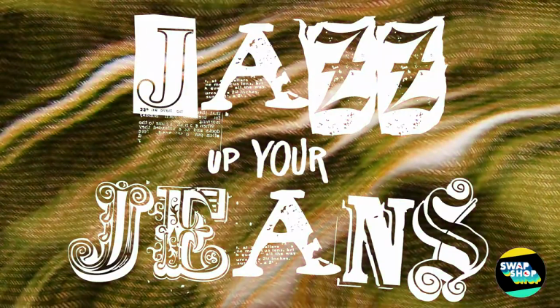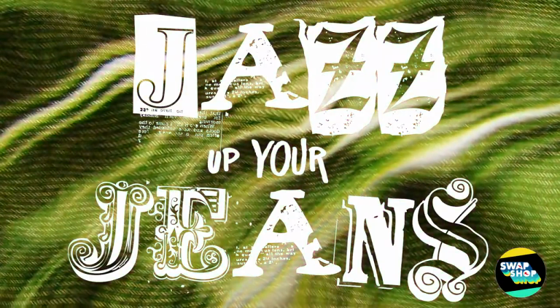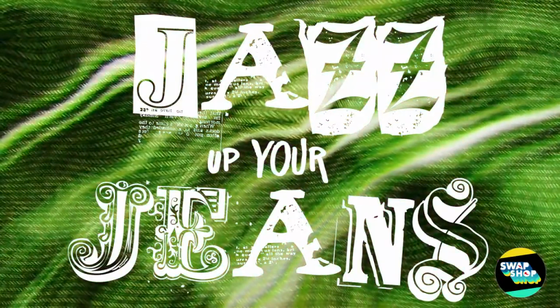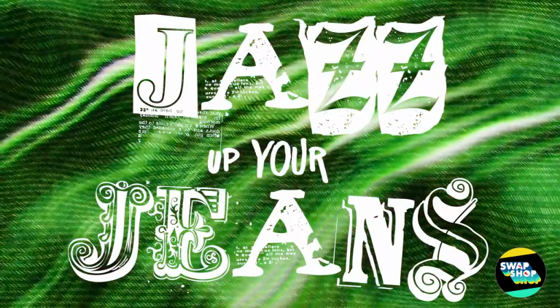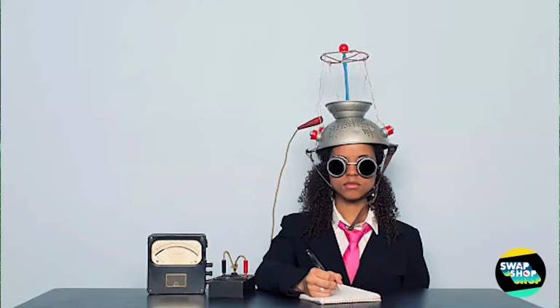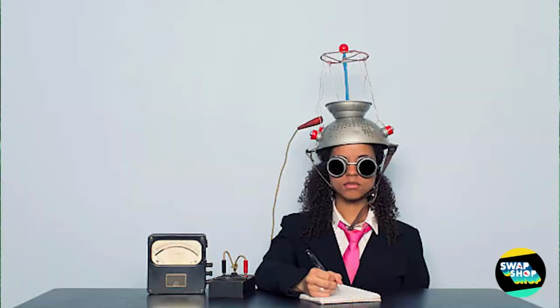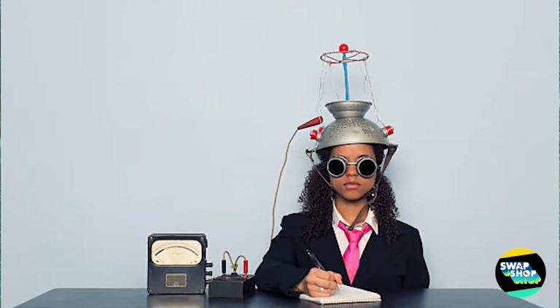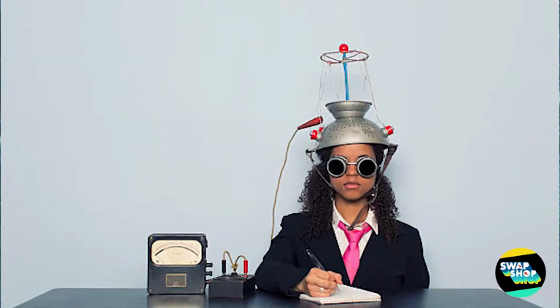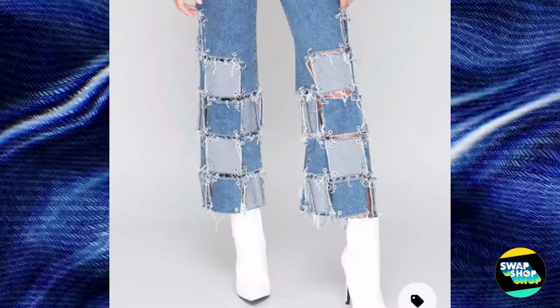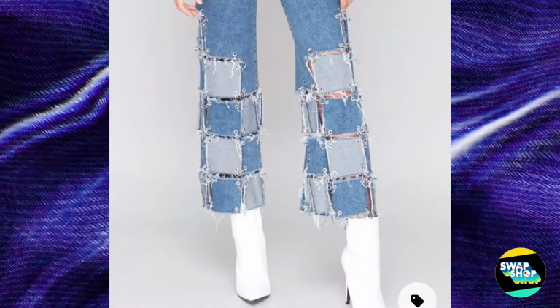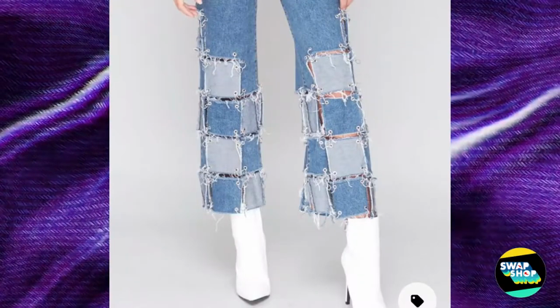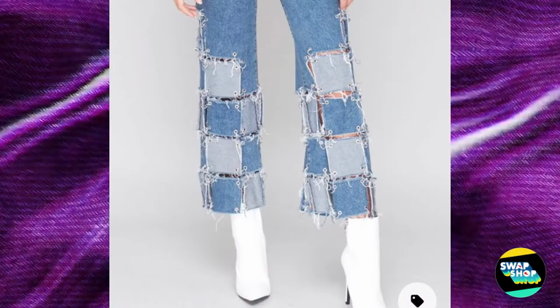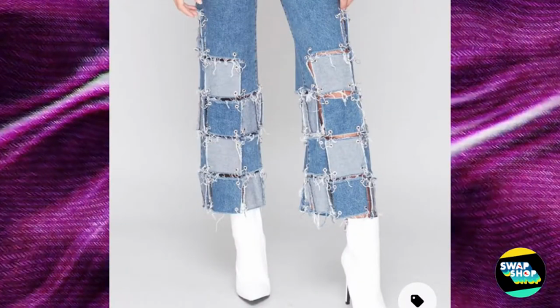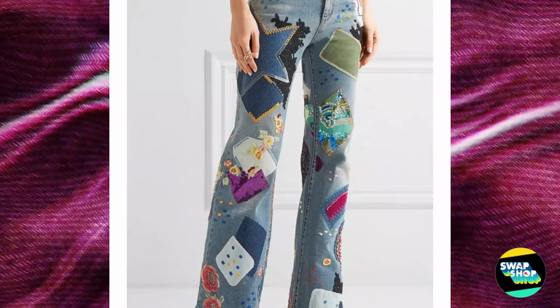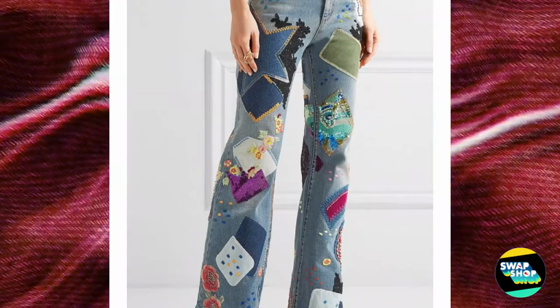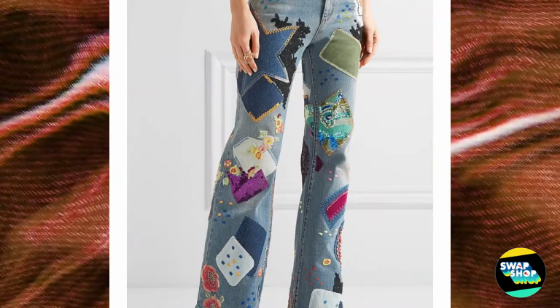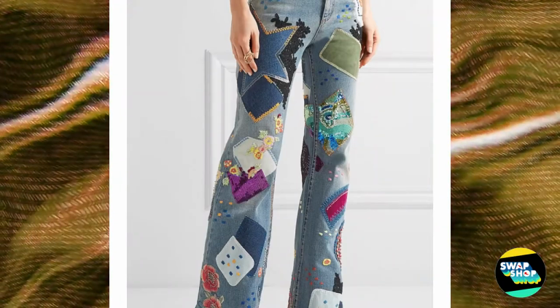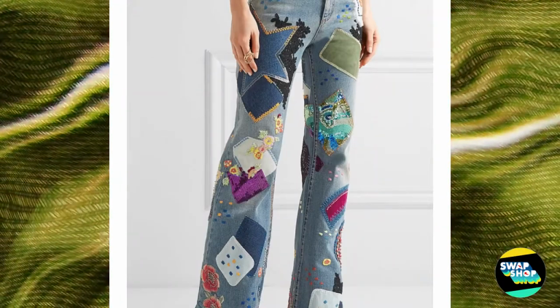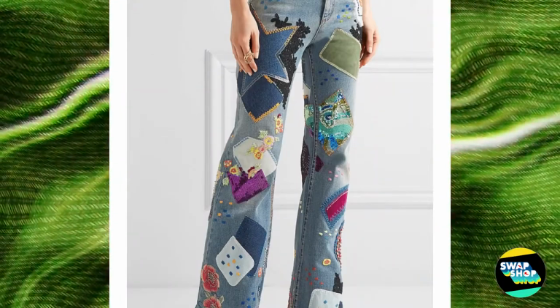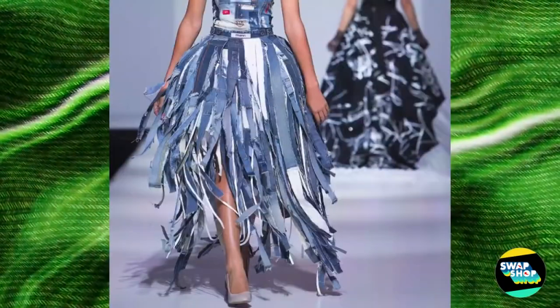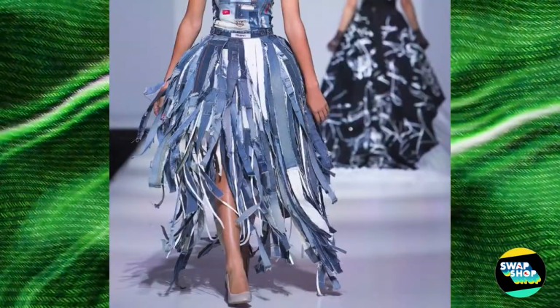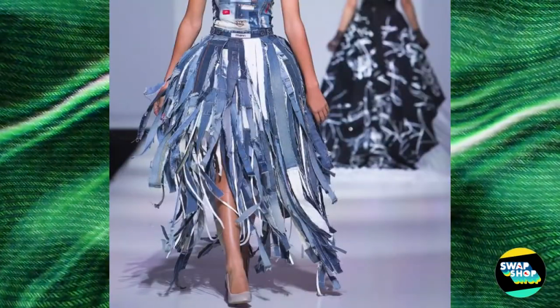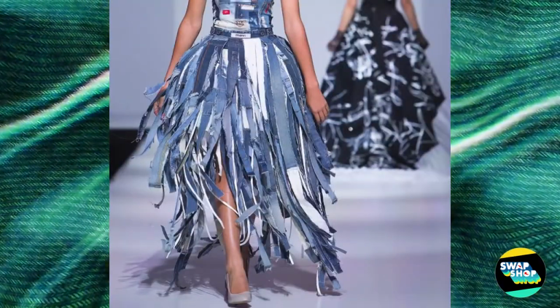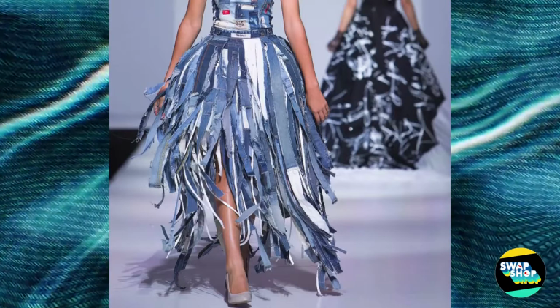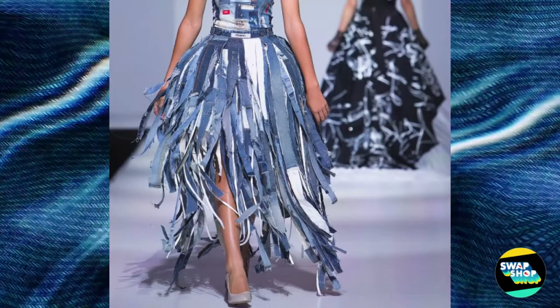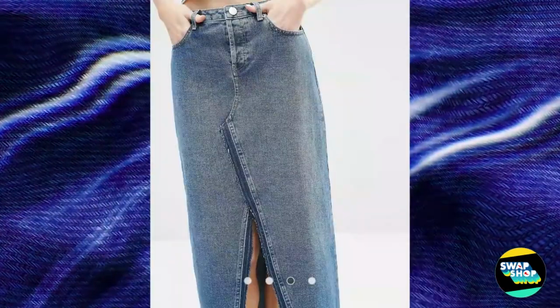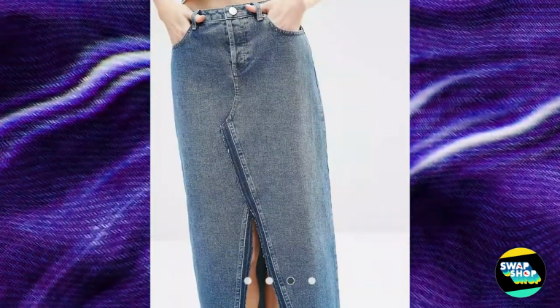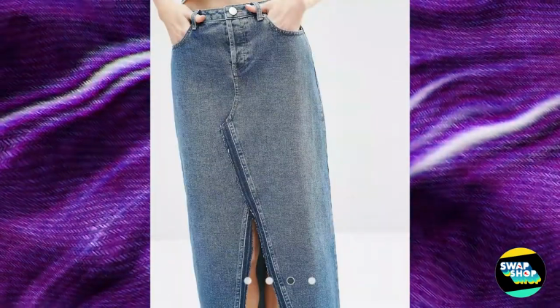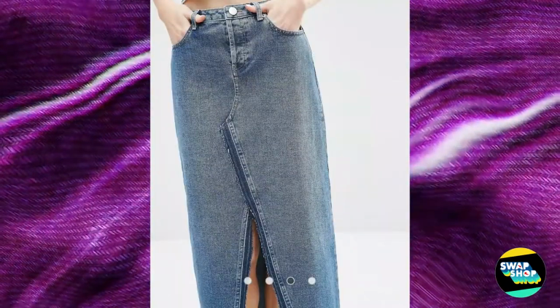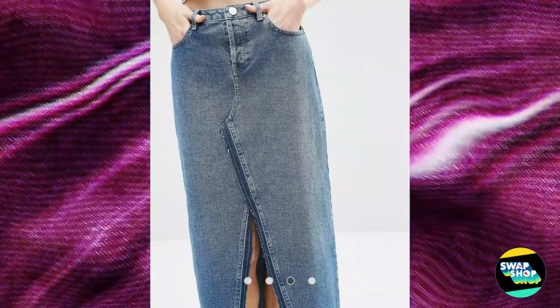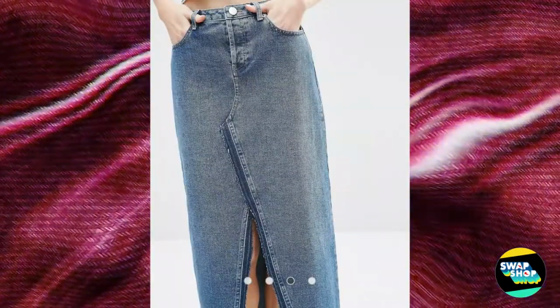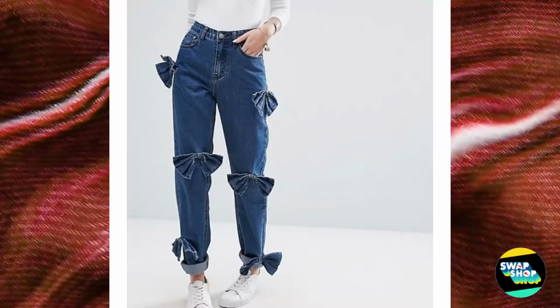Take the jeans away, get your thinking cap on, fabric scissors out, get accessory-tastic if you like, and deconstruct then upcycle your jeans in any which way you choose.